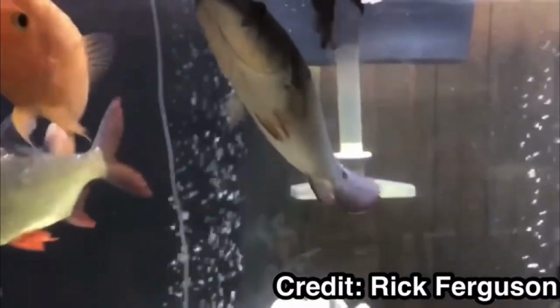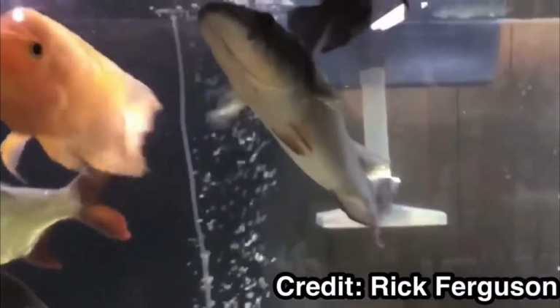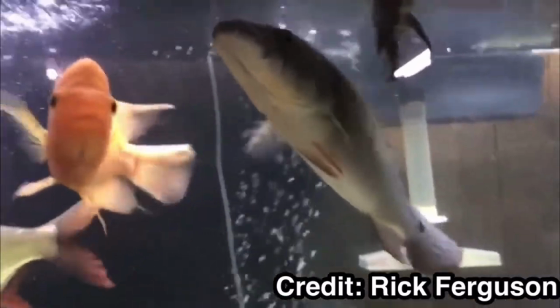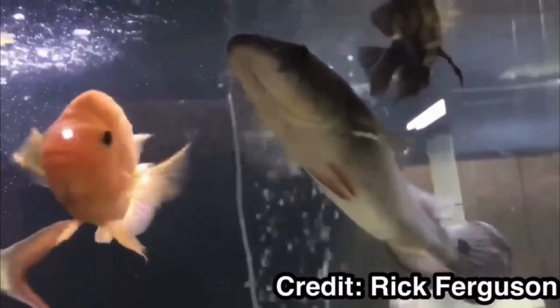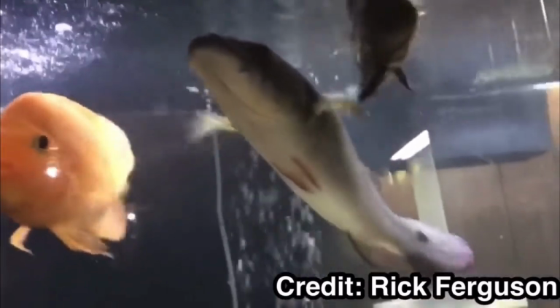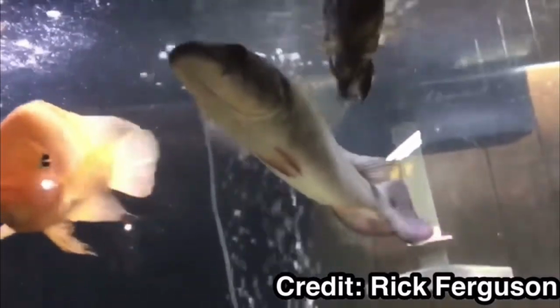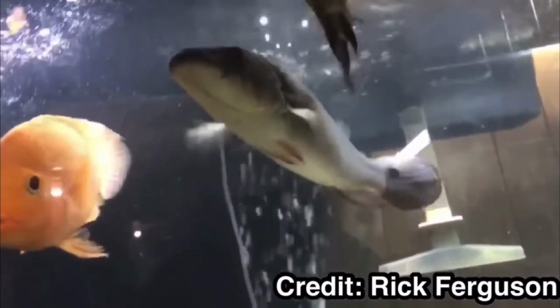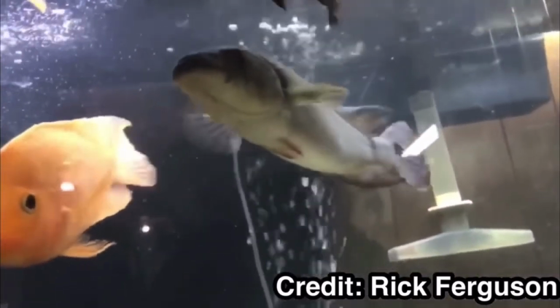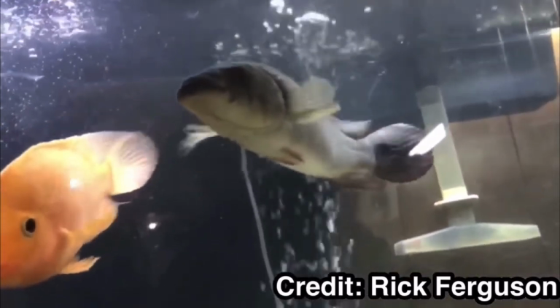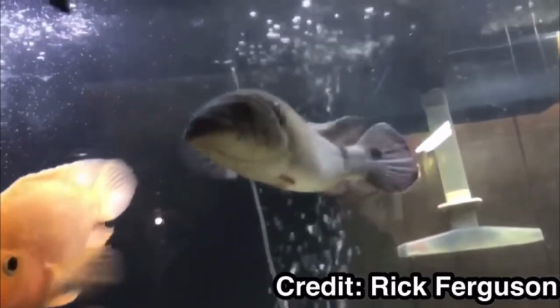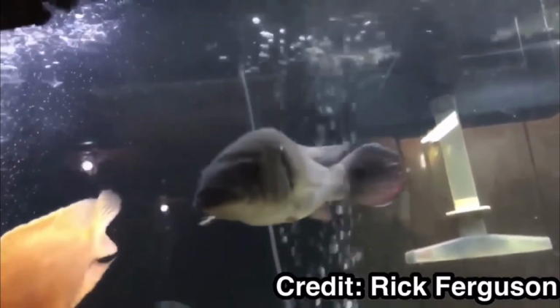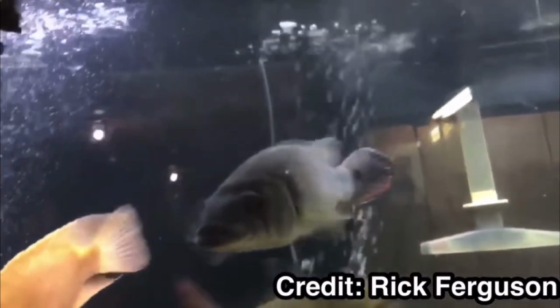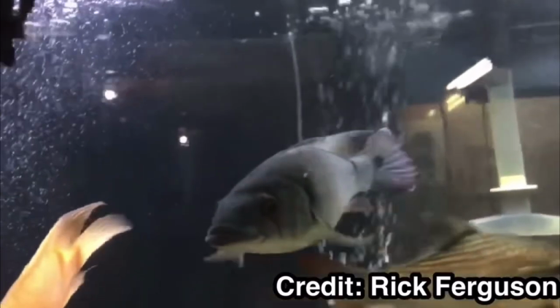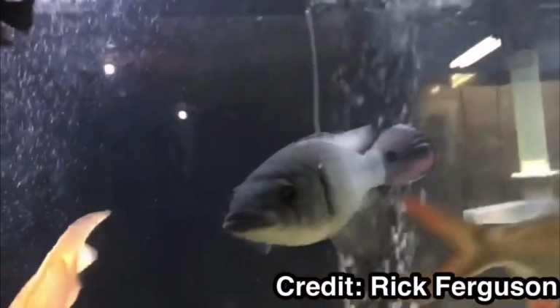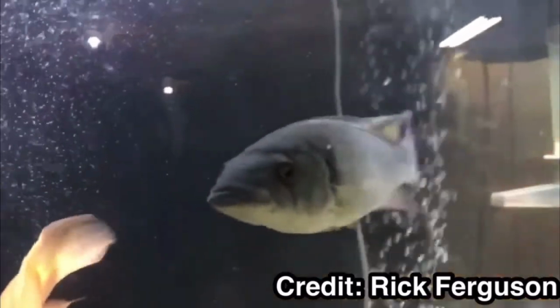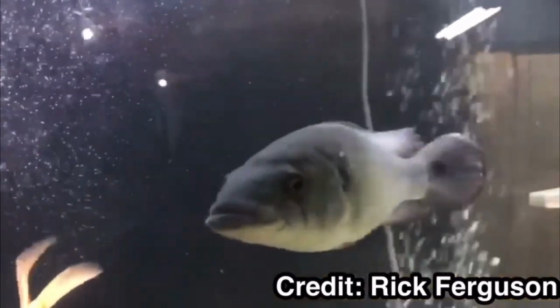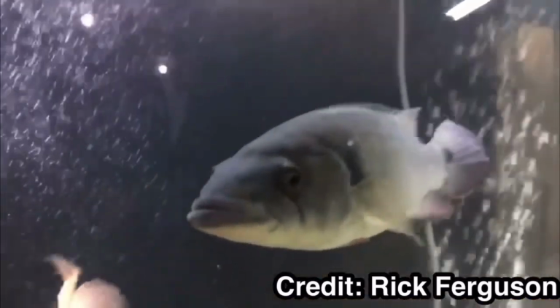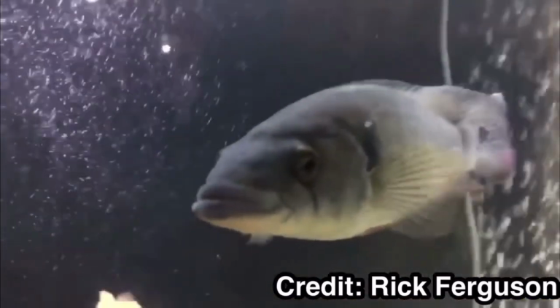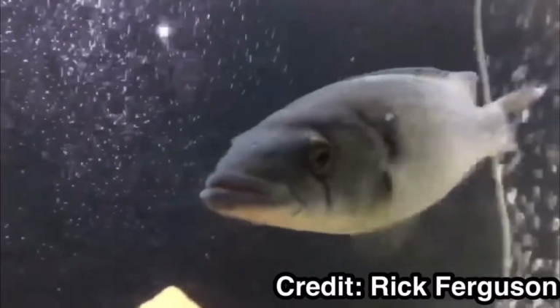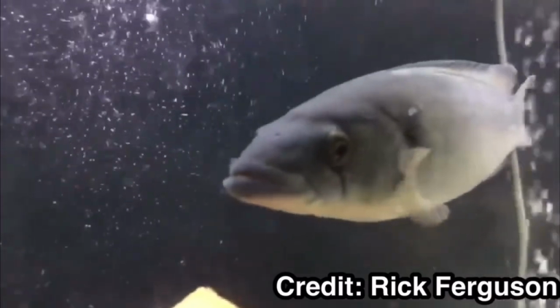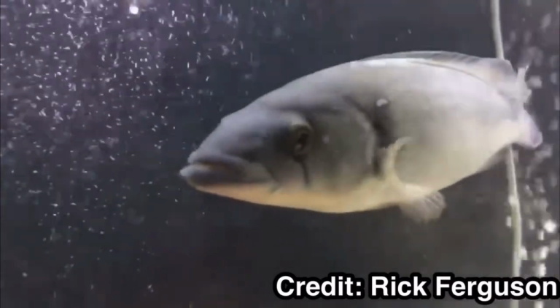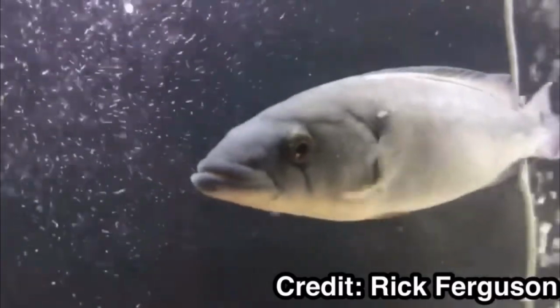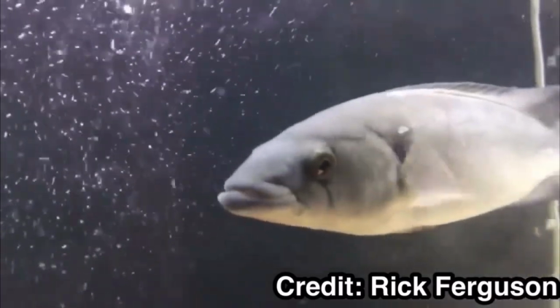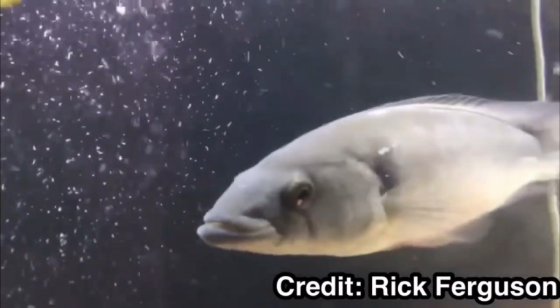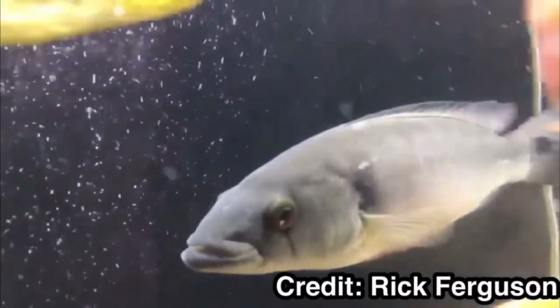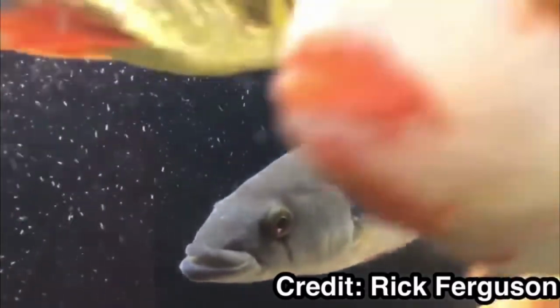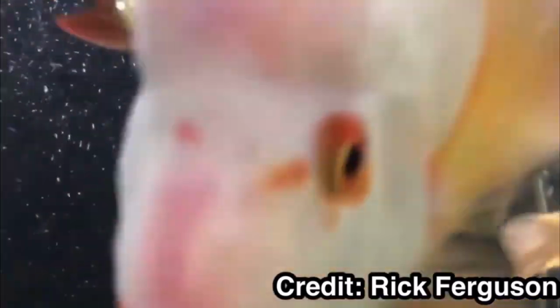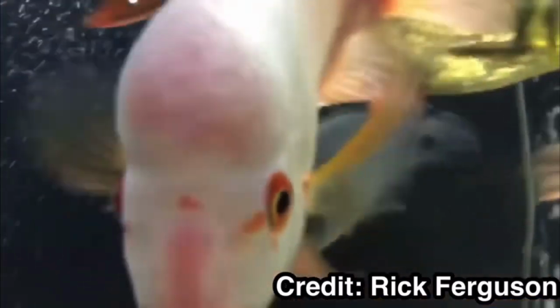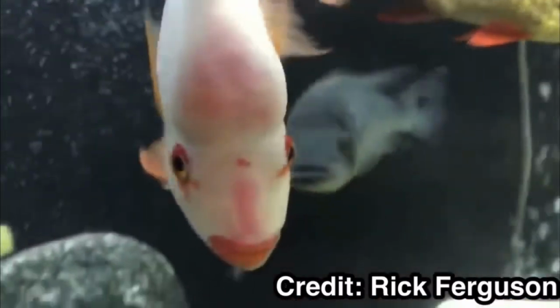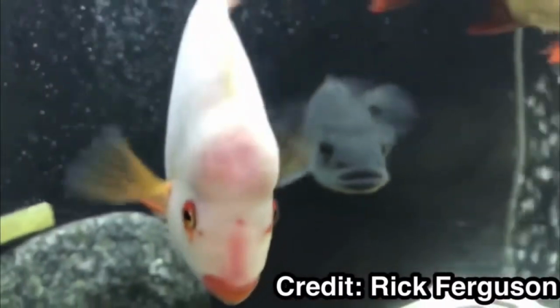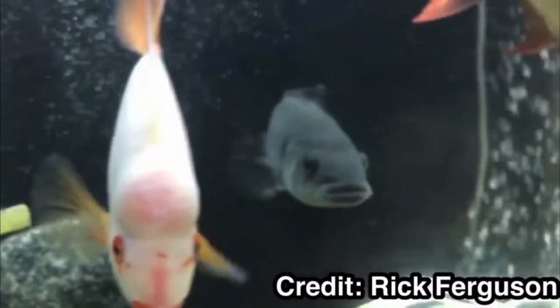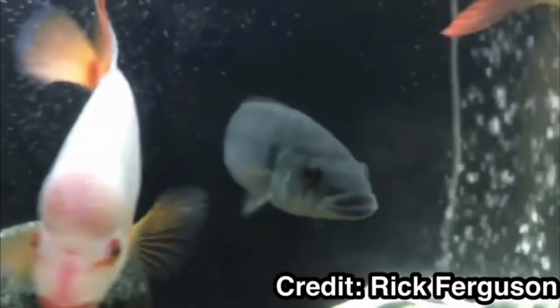These are super cool fish. They're heavy predators, and as far as tank mates go, anything that can fit in their mouth is going to get eaten.